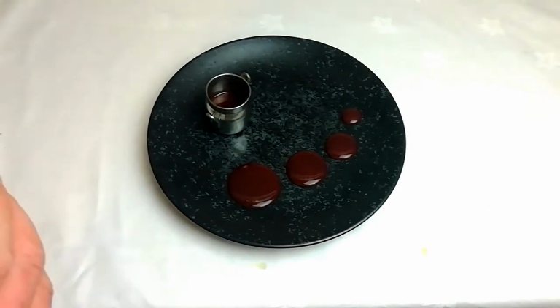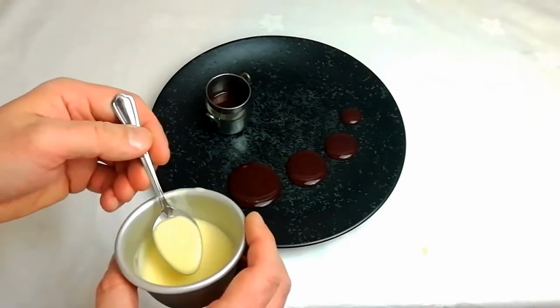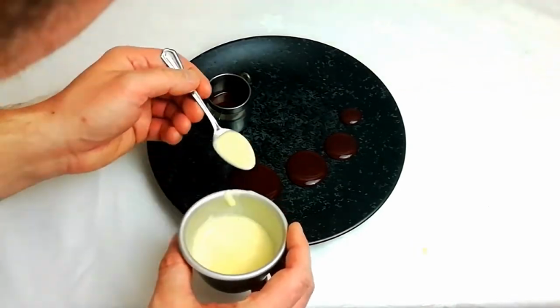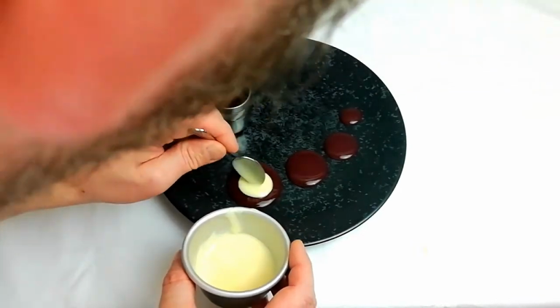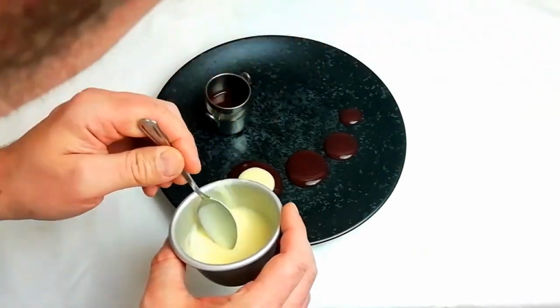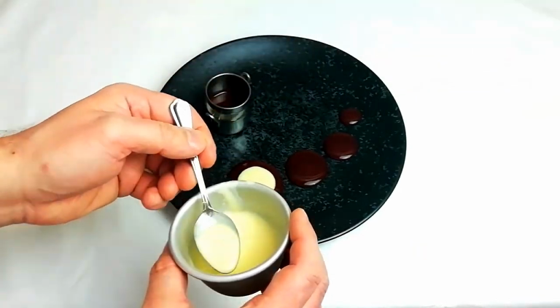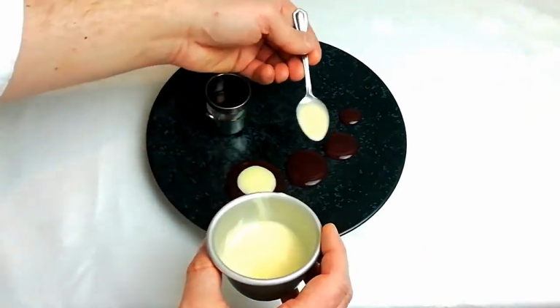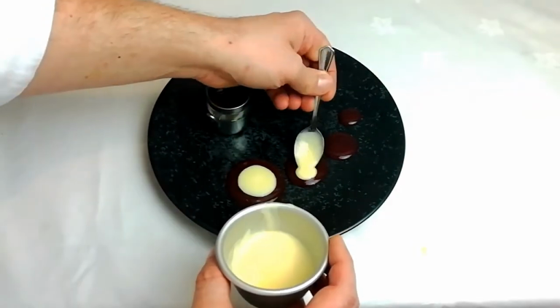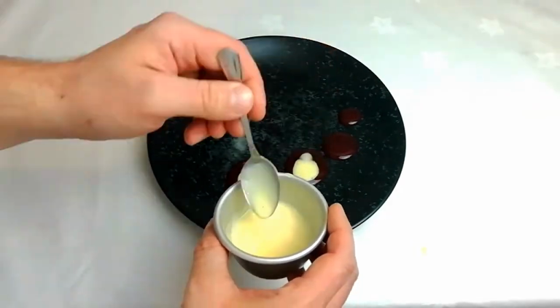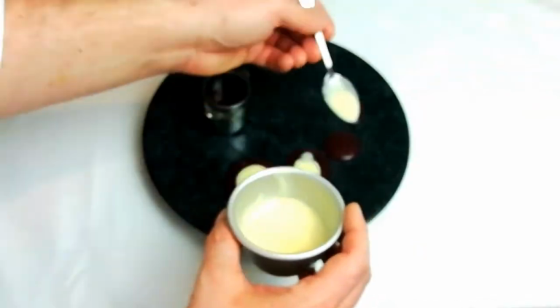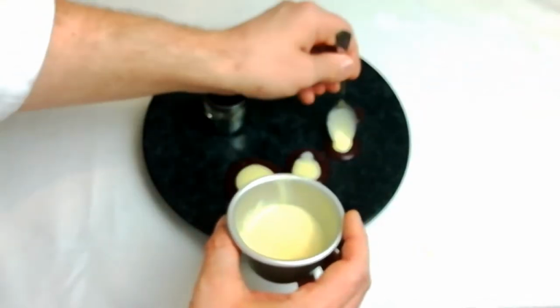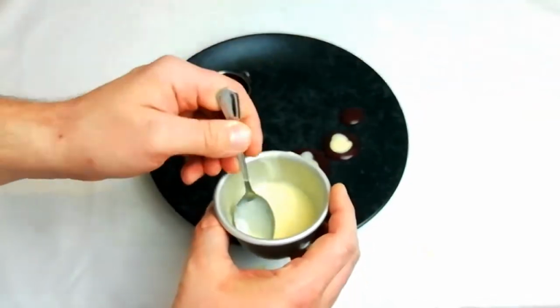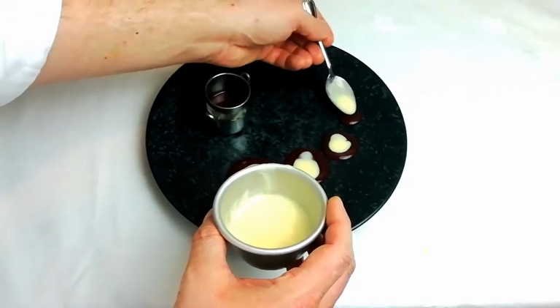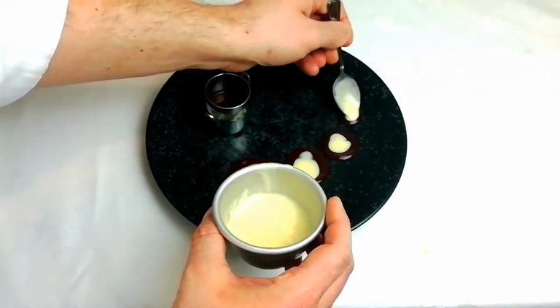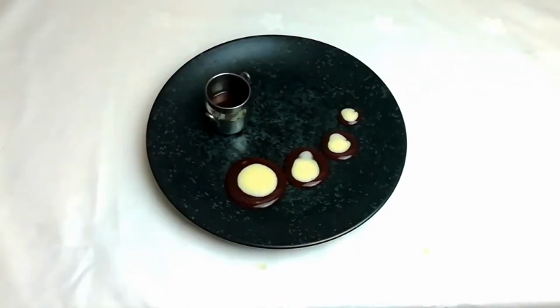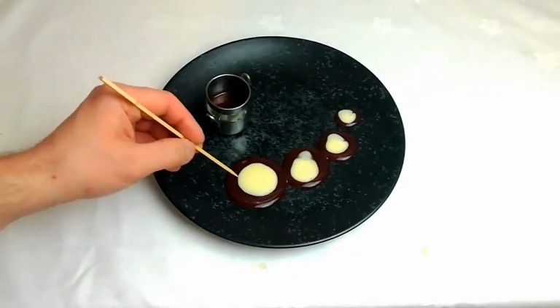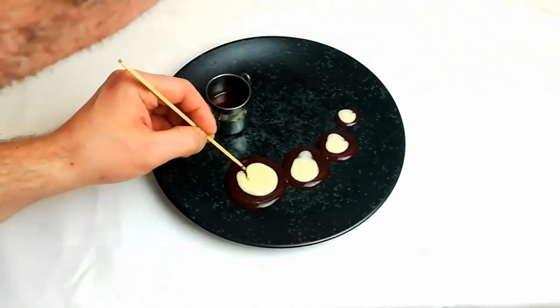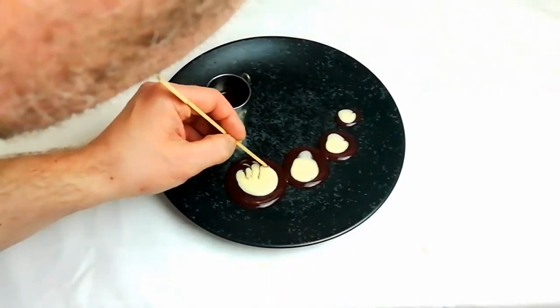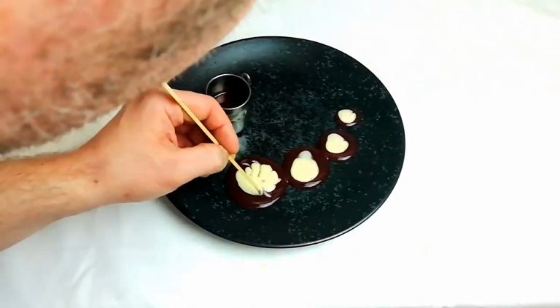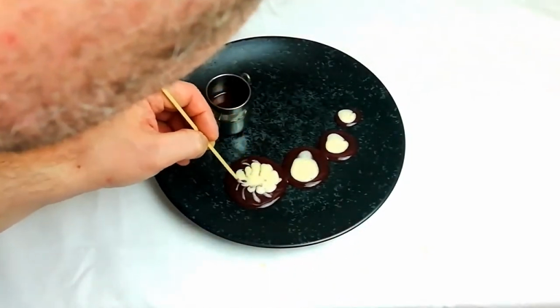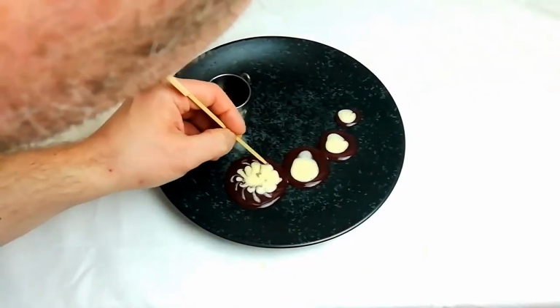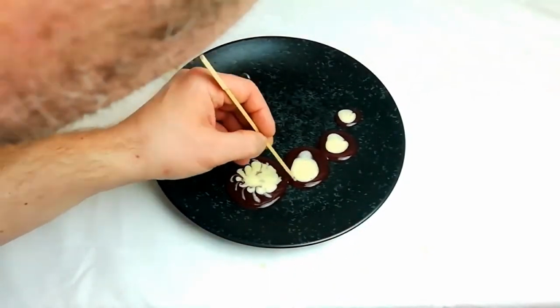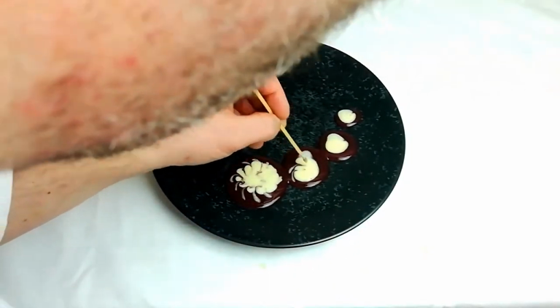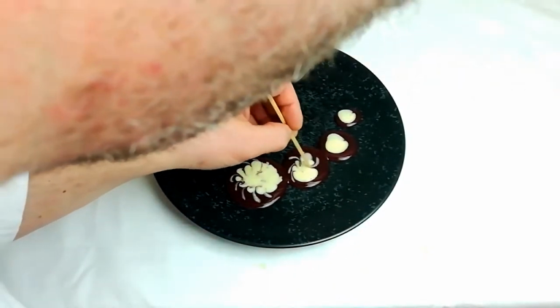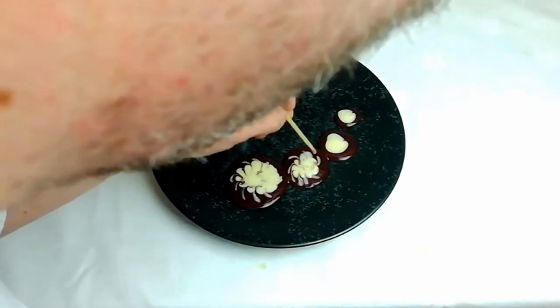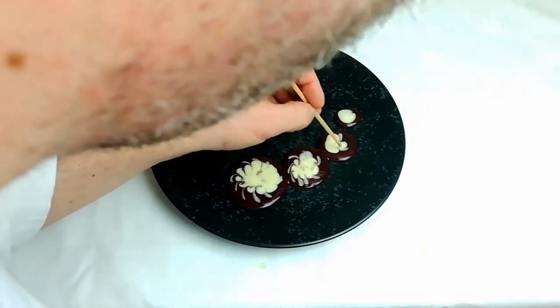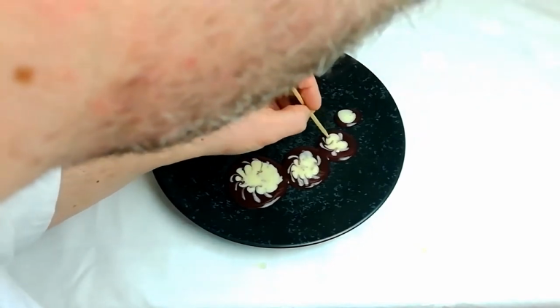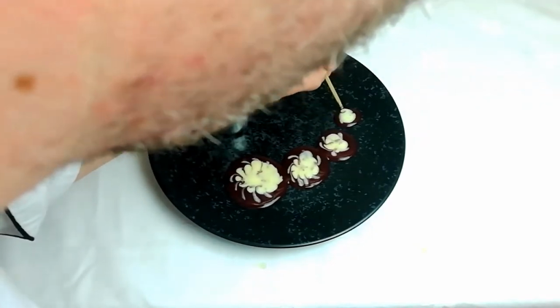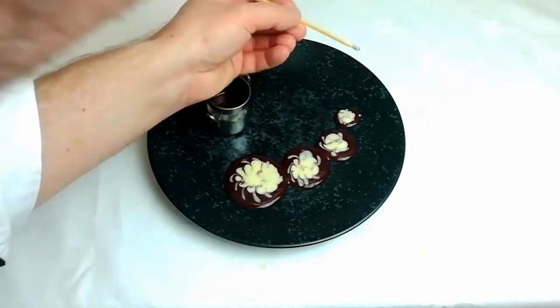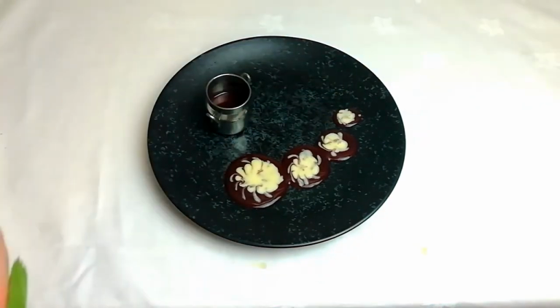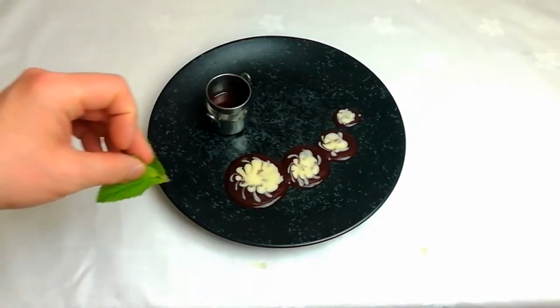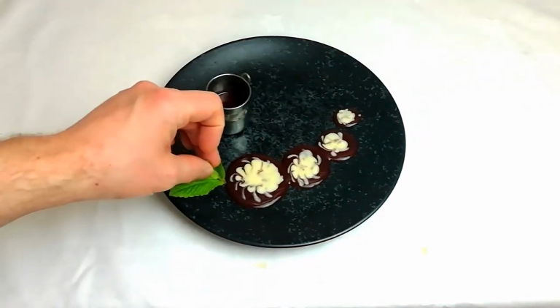While the soufflé is baking, get your garnish ready. Here I've done a little pattern with some raspberry coulis and some crème anglaise, although you could just serve the soufflés as they are without any garnish — this is just something I did to pass the time while the soufflé was baking.